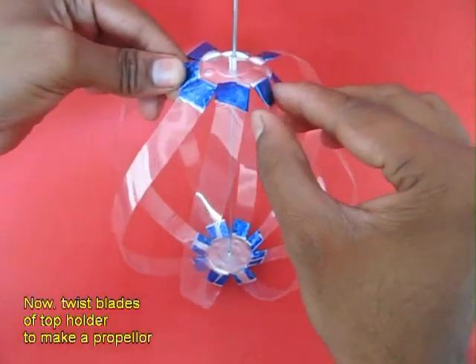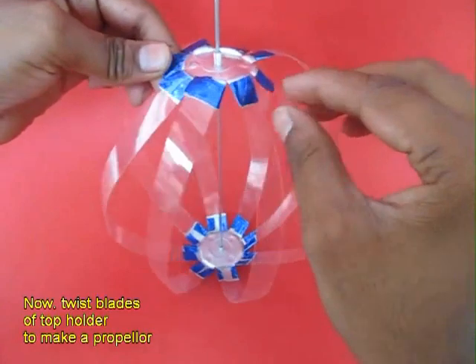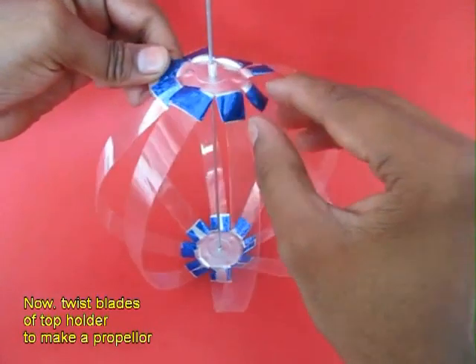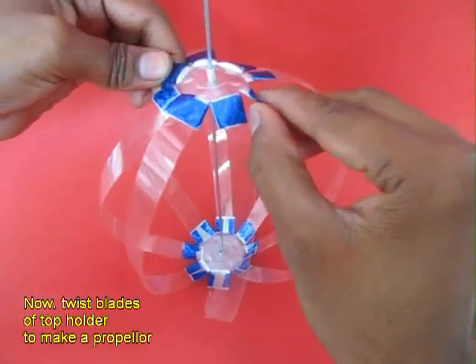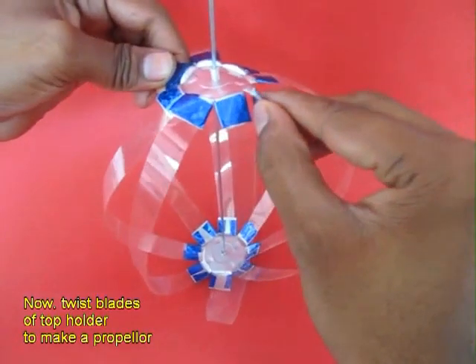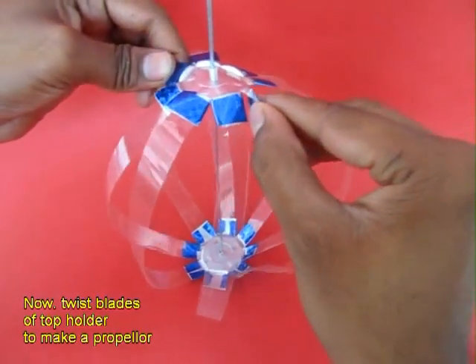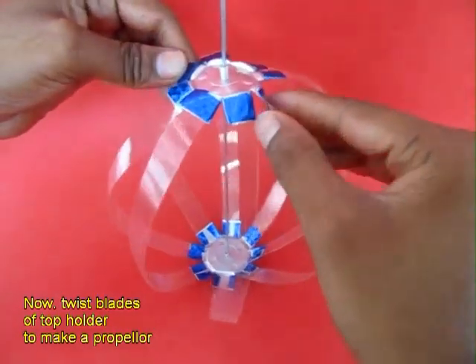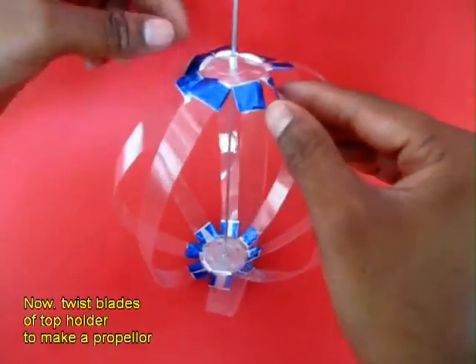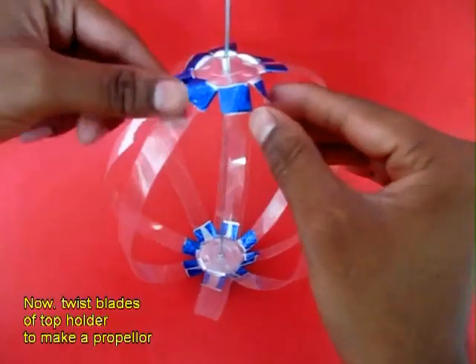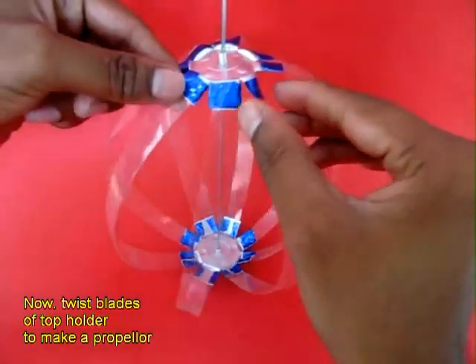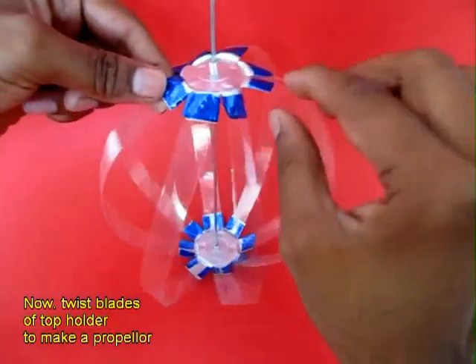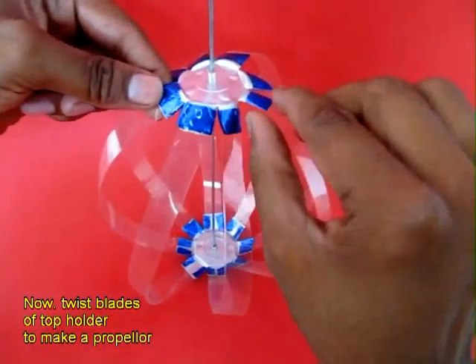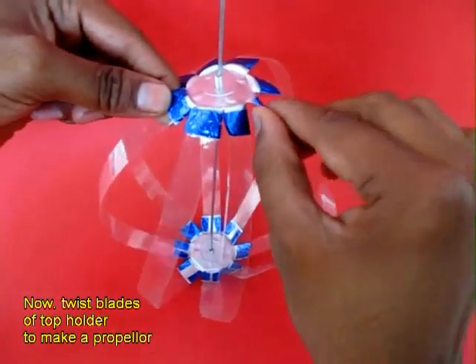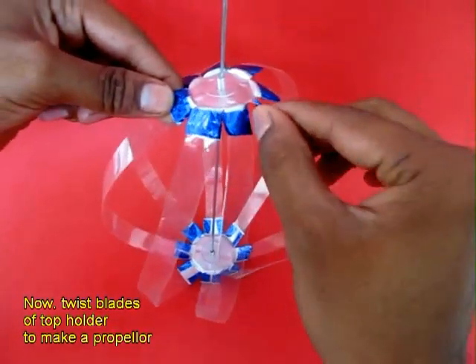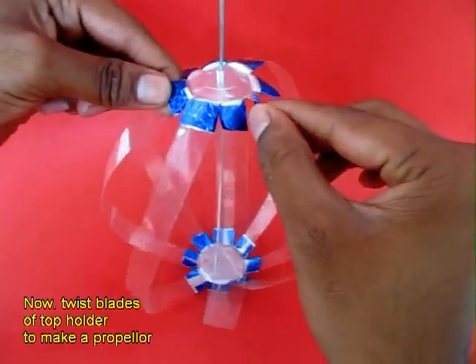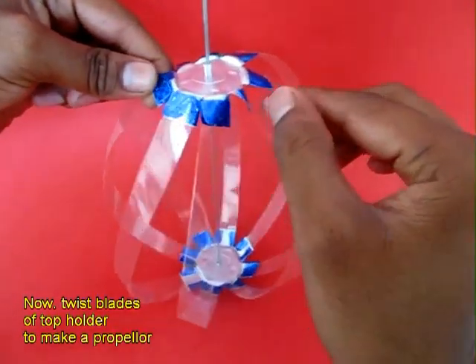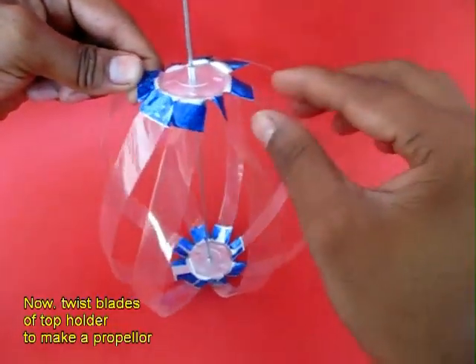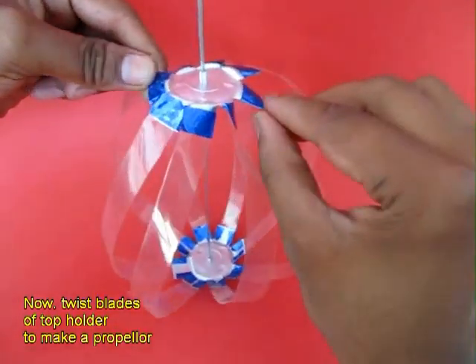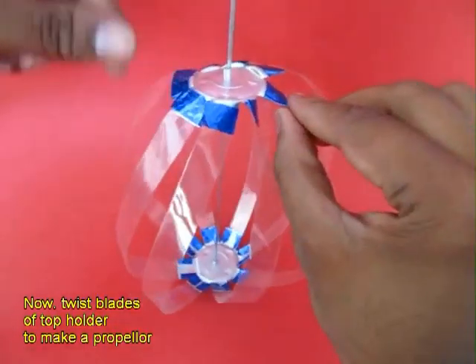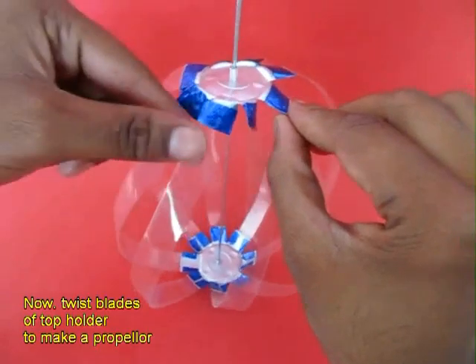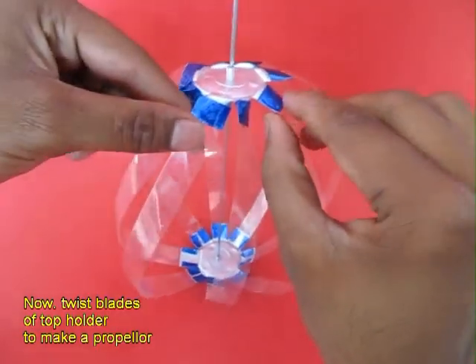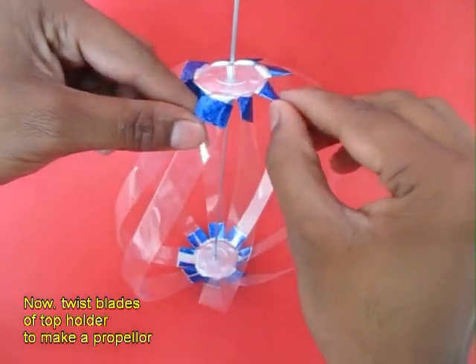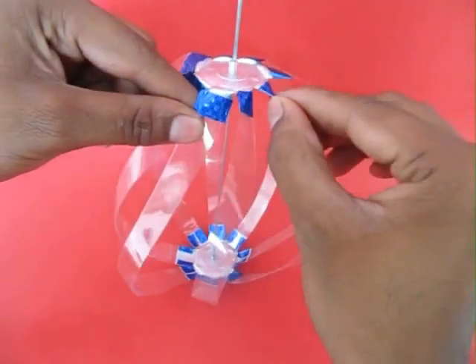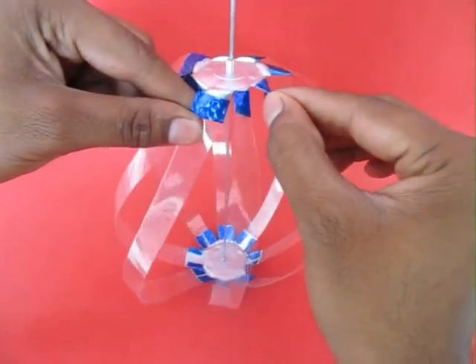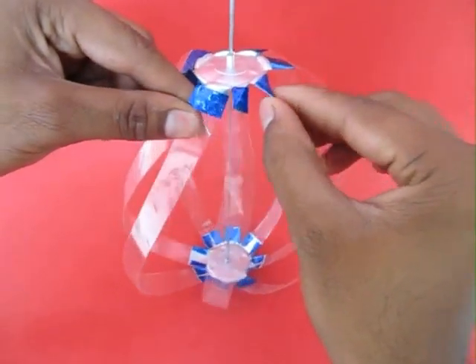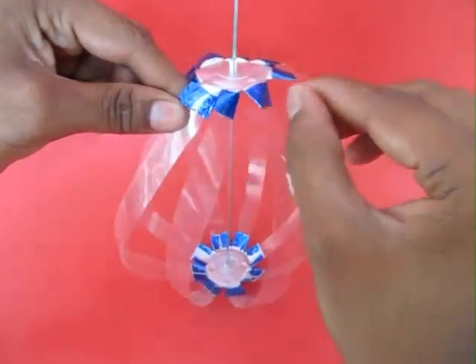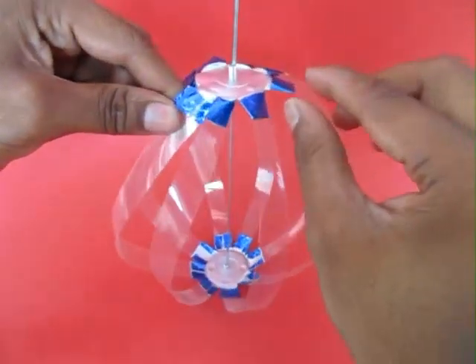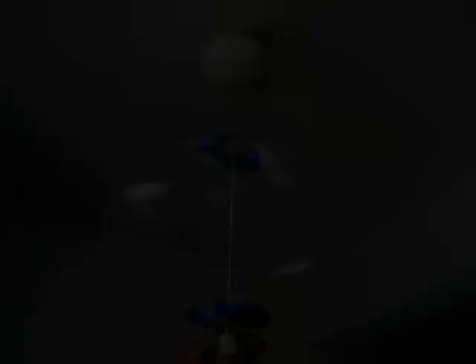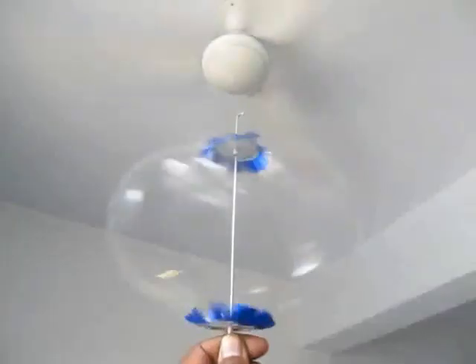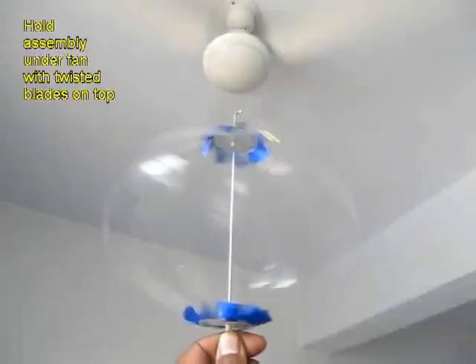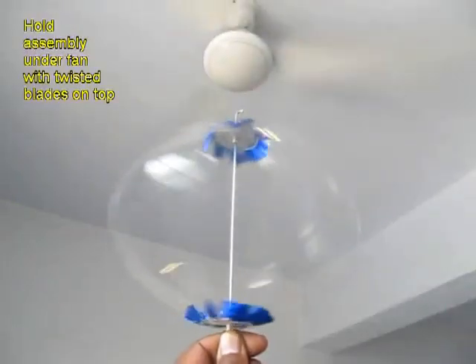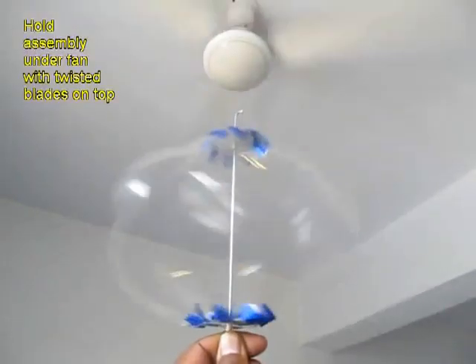Now twist the top part — every plate — twist the aluminium and phase it out to make a blade out of it.